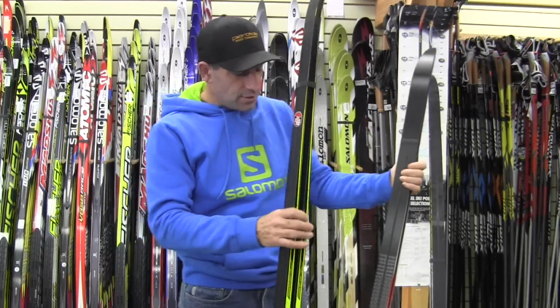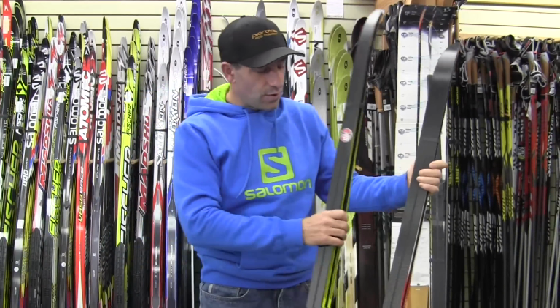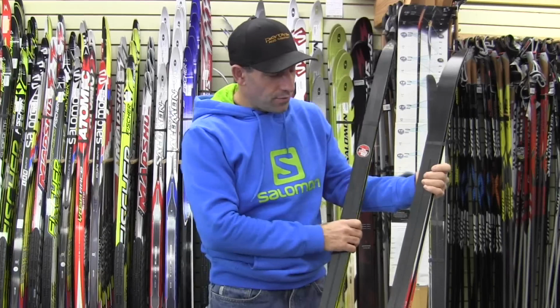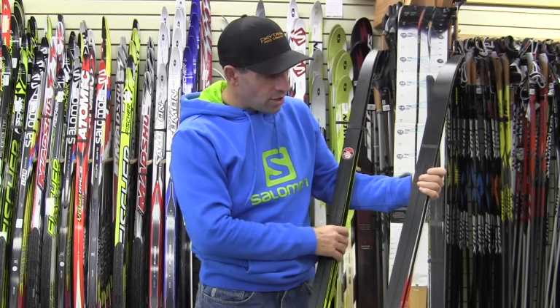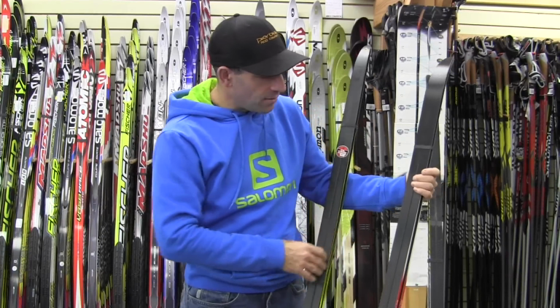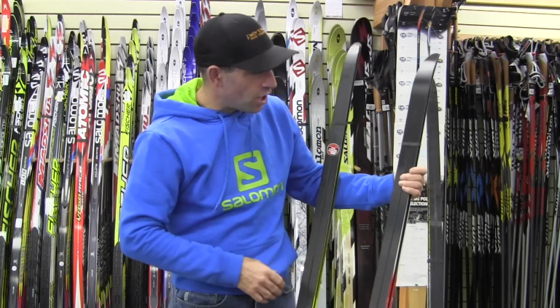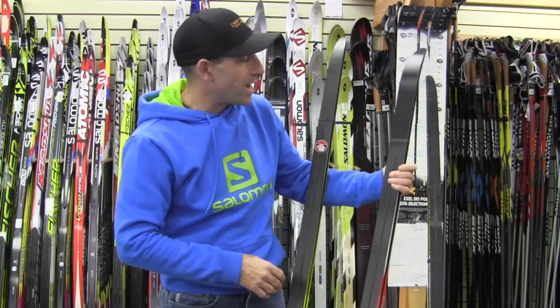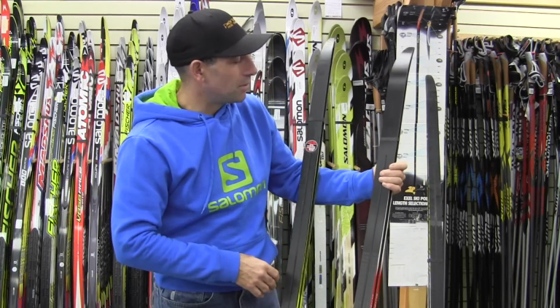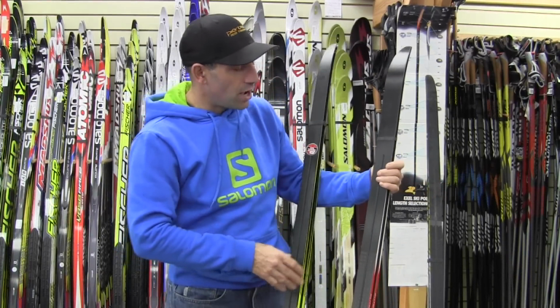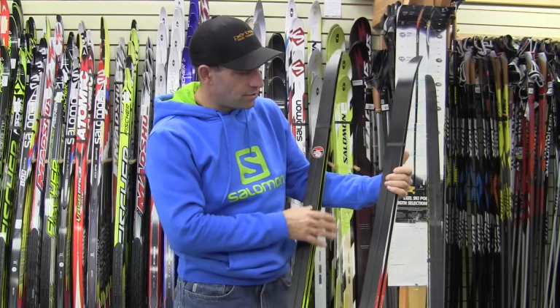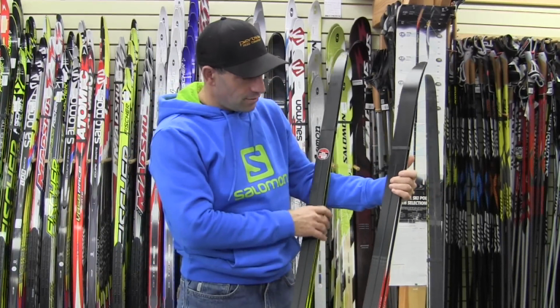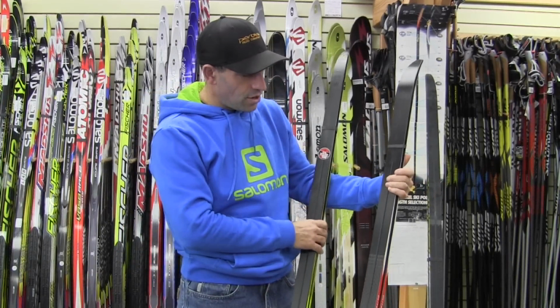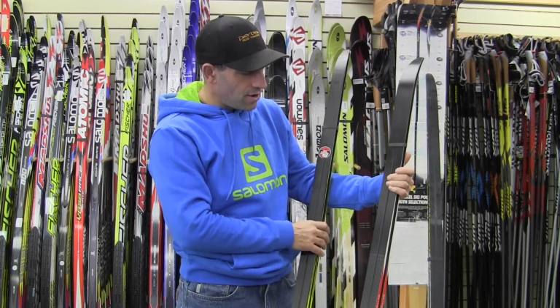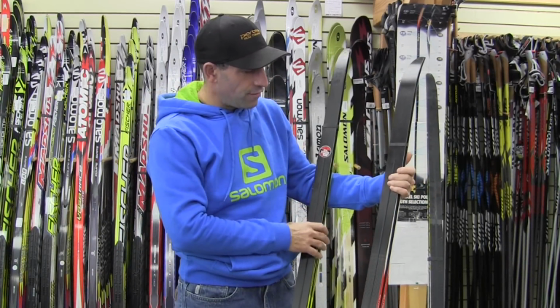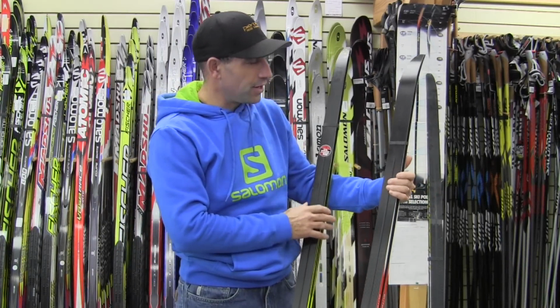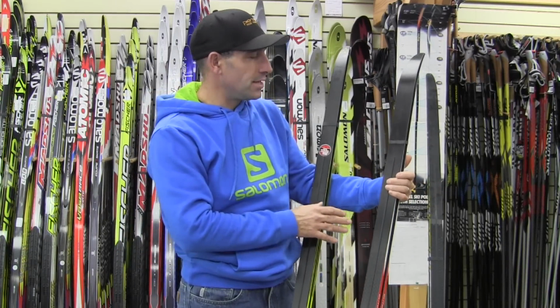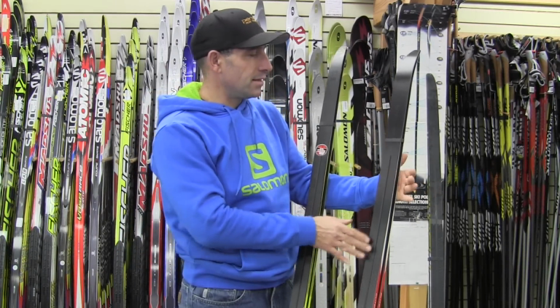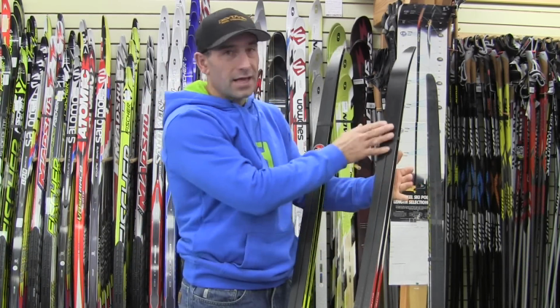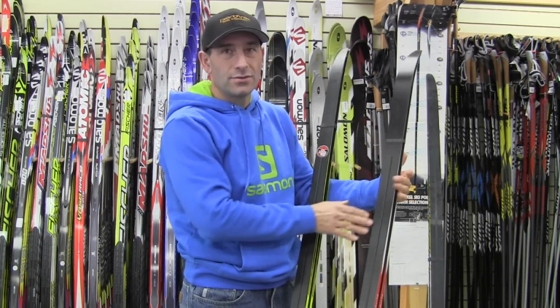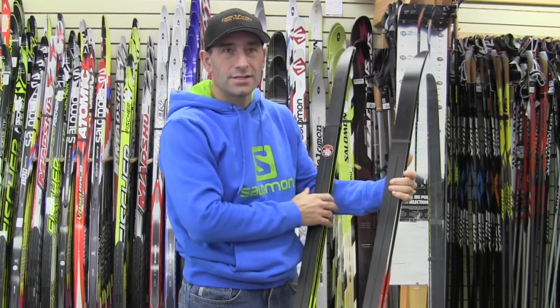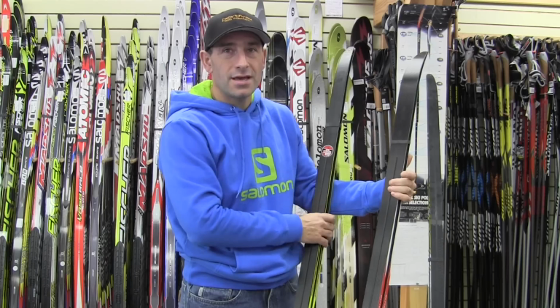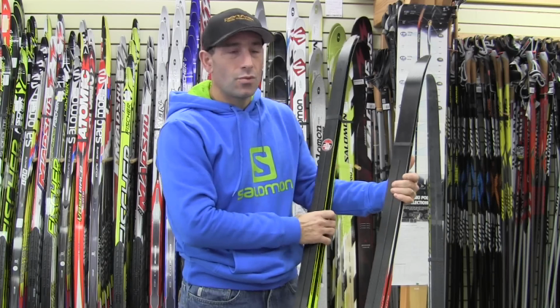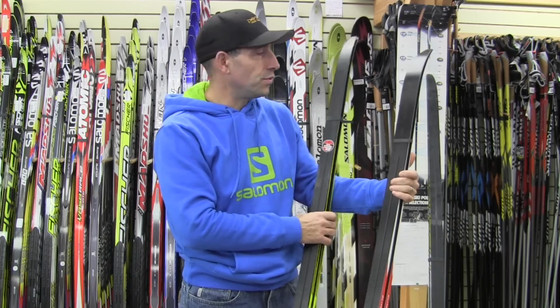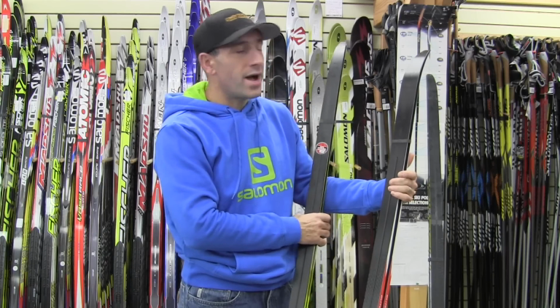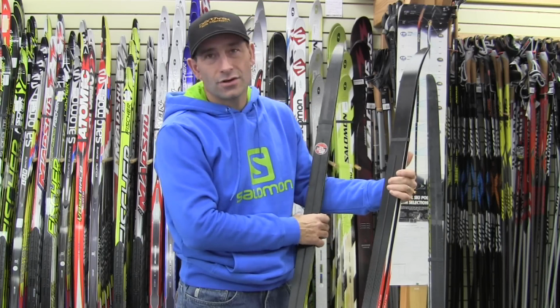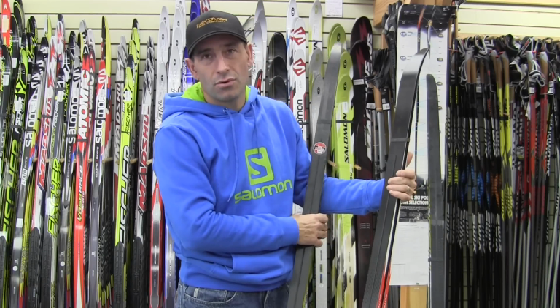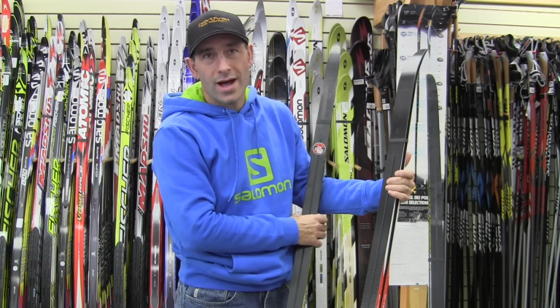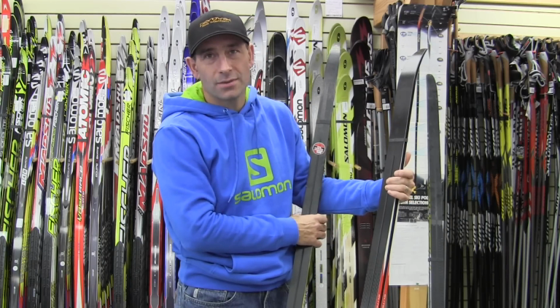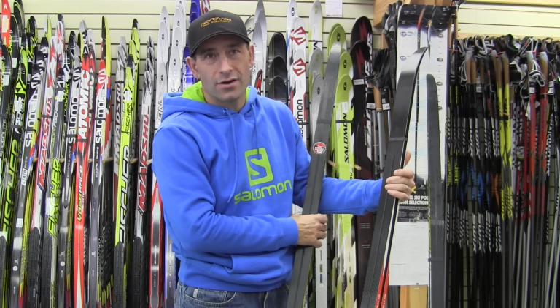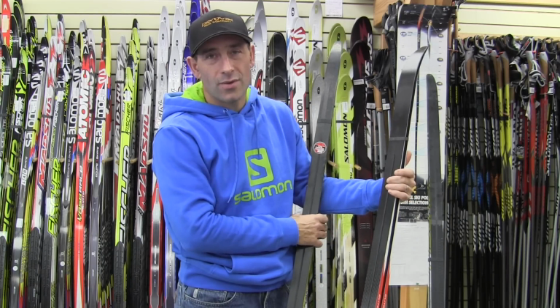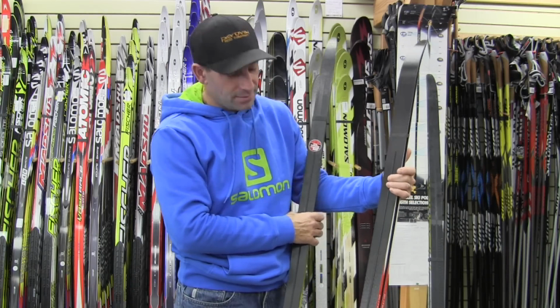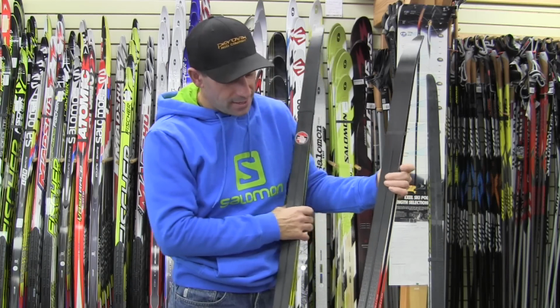When we talk about non-waxable, we're not referring to the glide zone of the ski — we would wax the glide zone on both a waxable and a non-waxable ski.